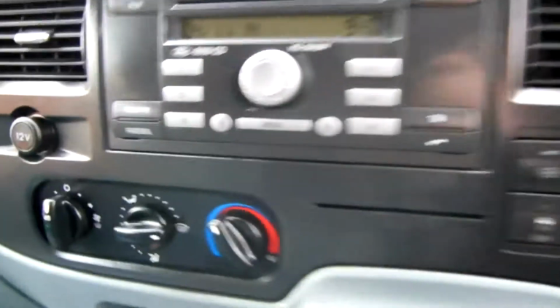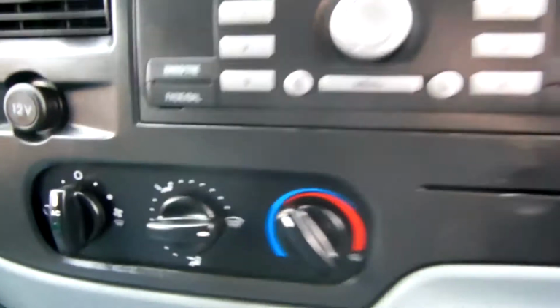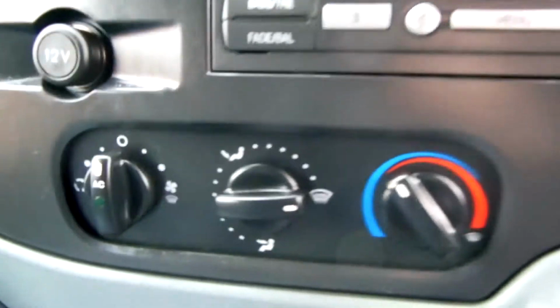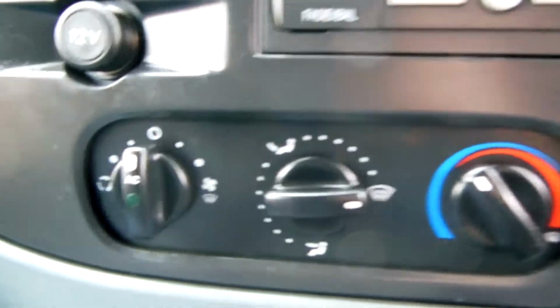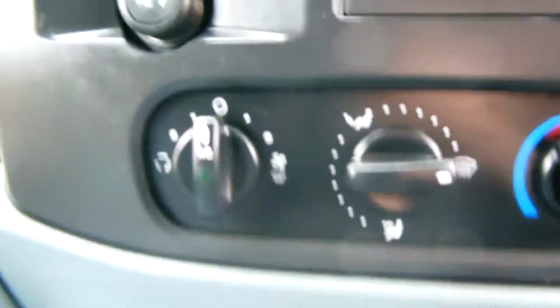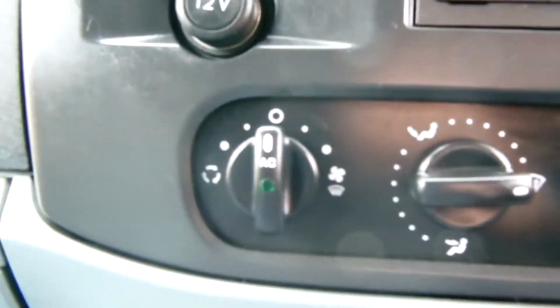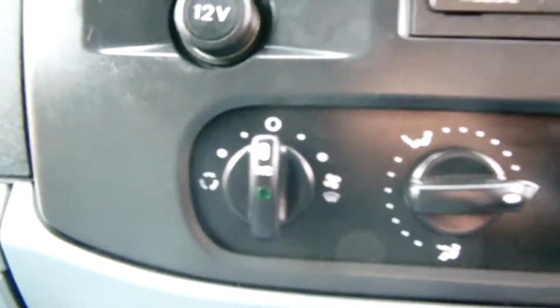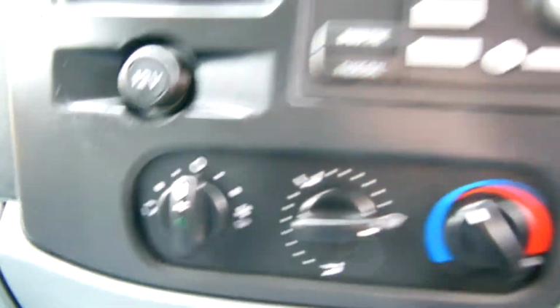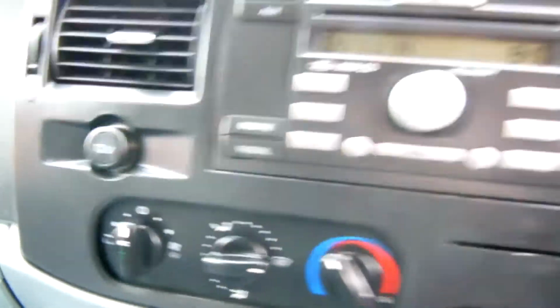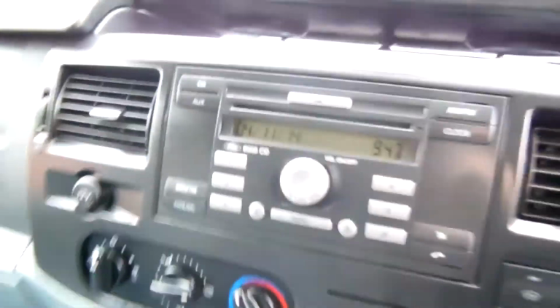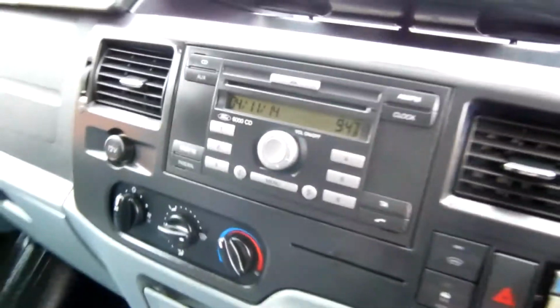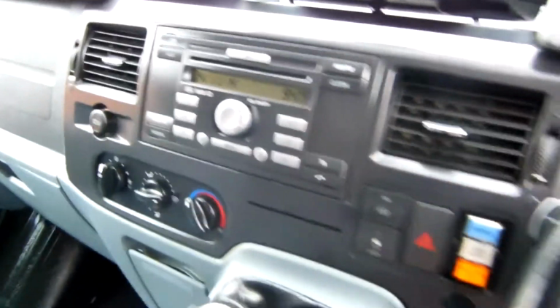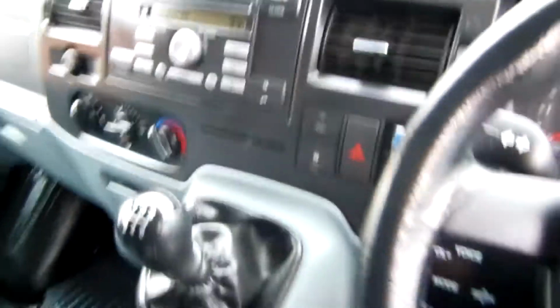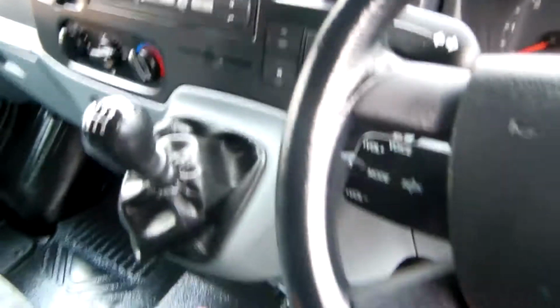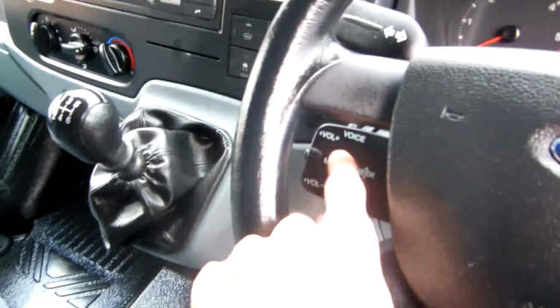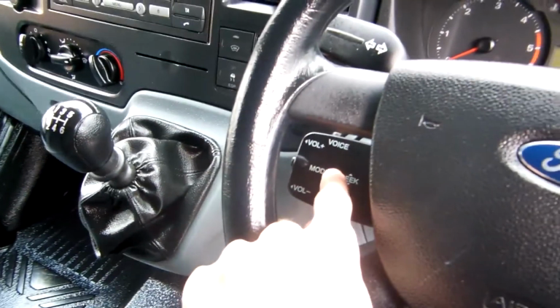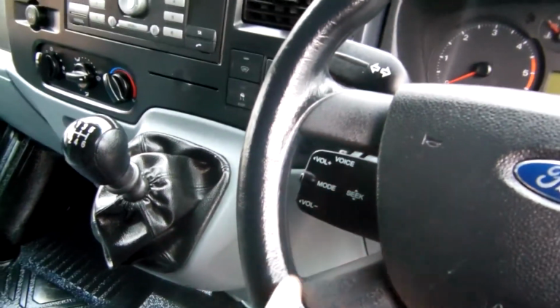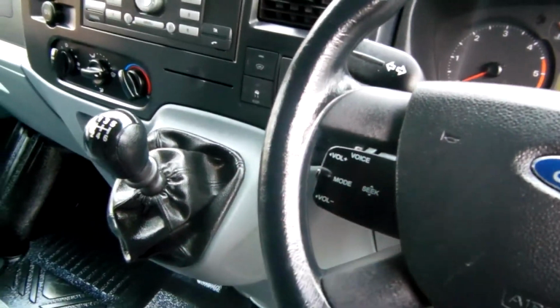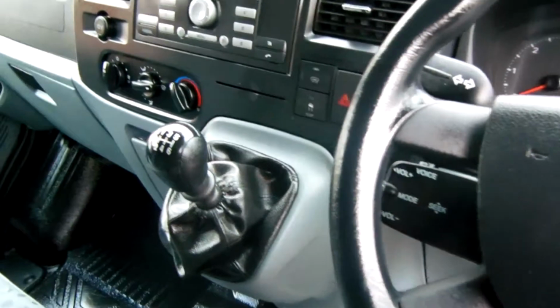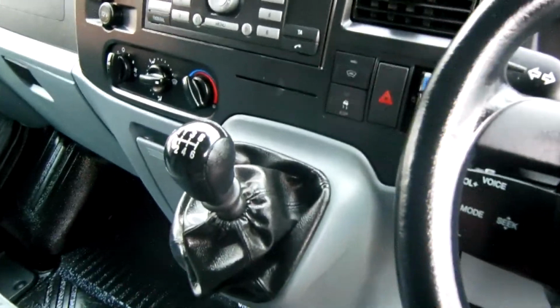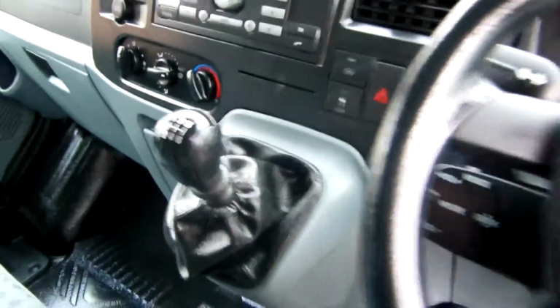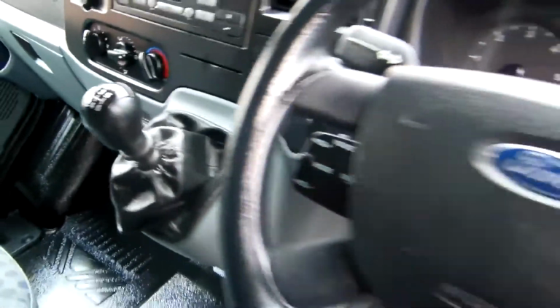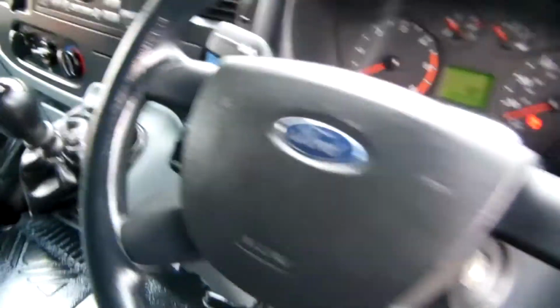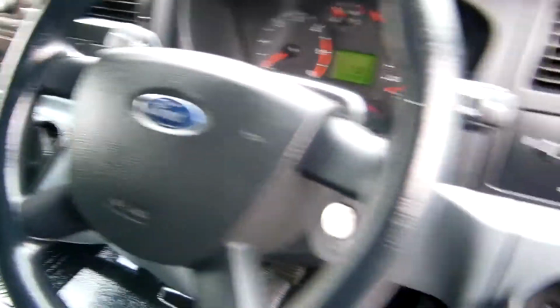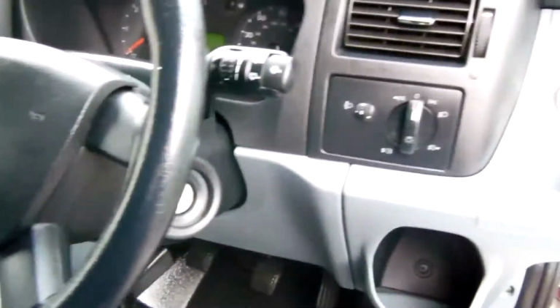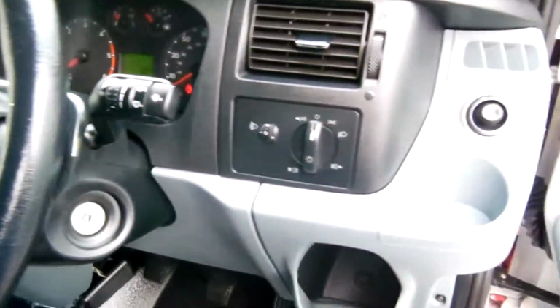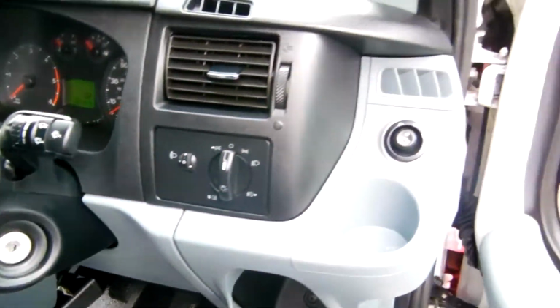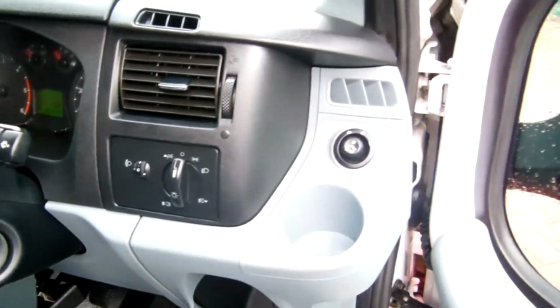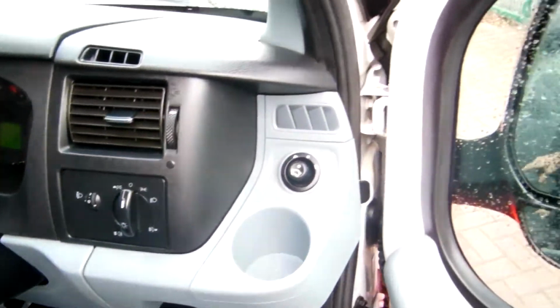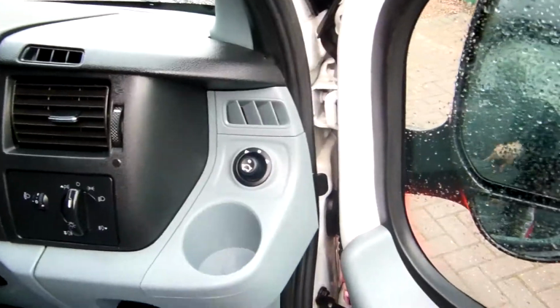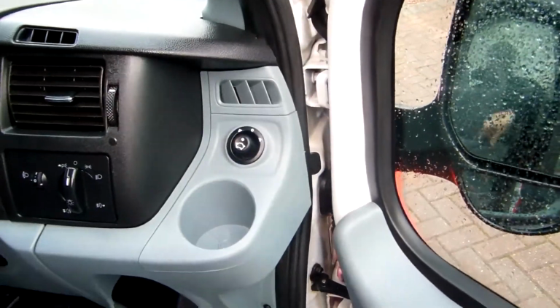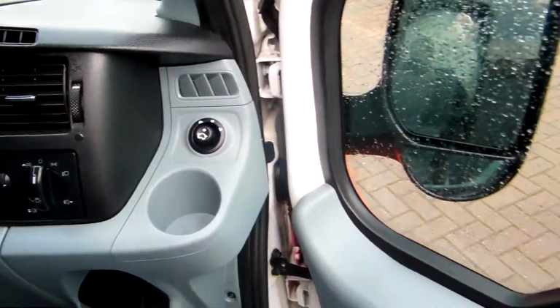You've got aircon, CD radio player, steering column controls, 6 speed gearbox, and electric windows and mirrors as well.